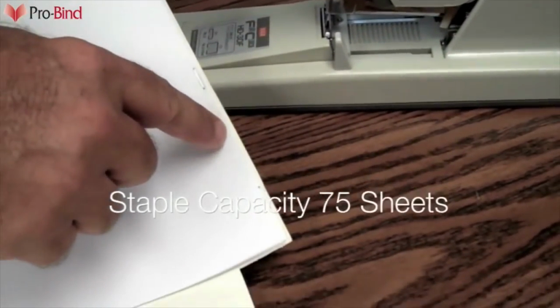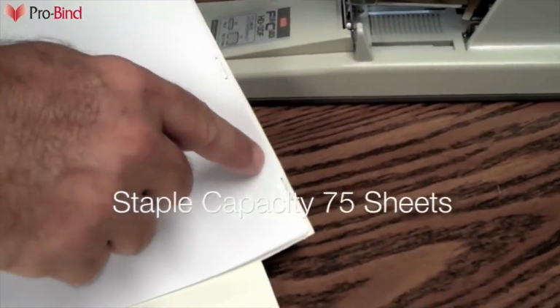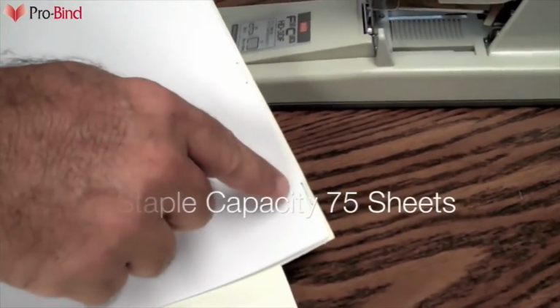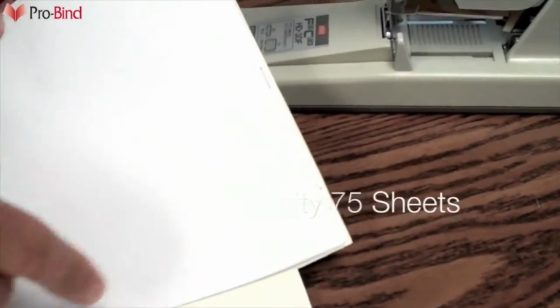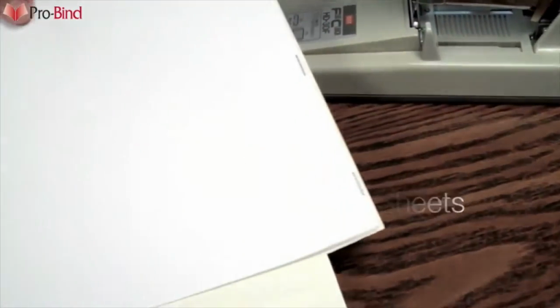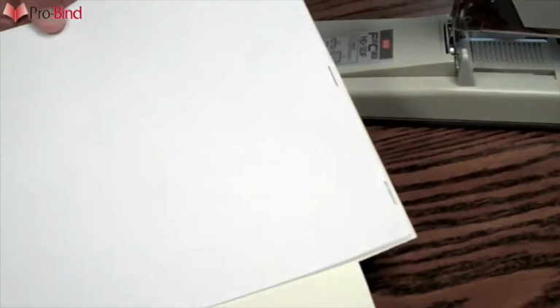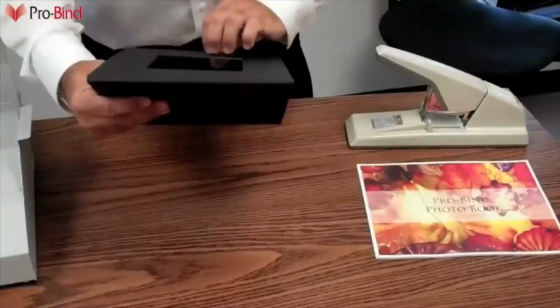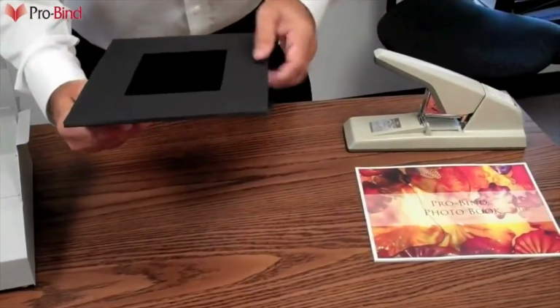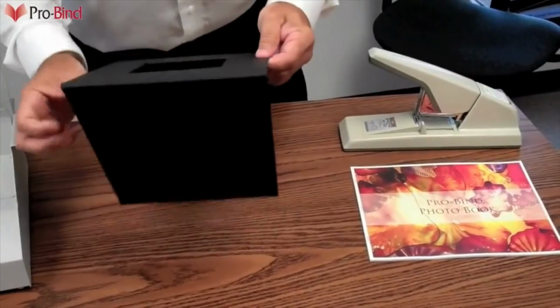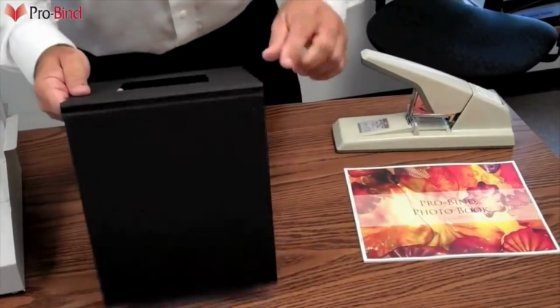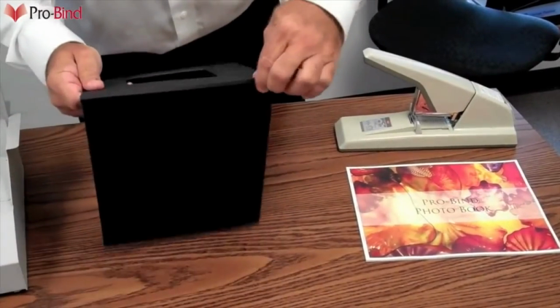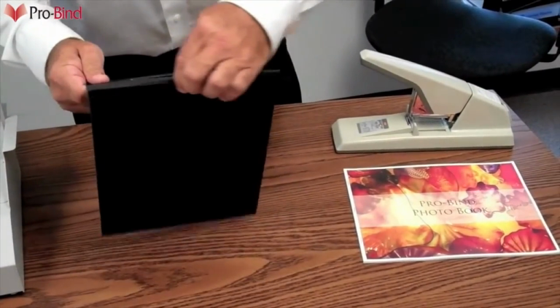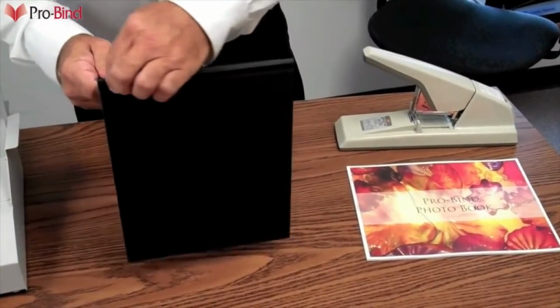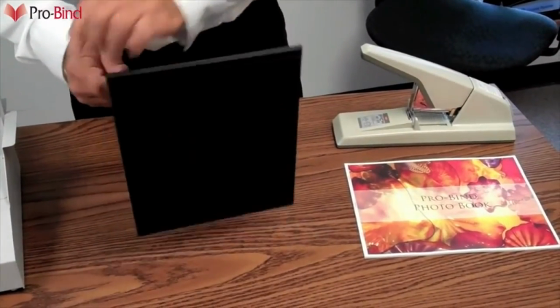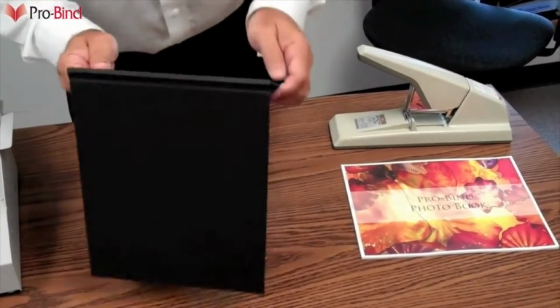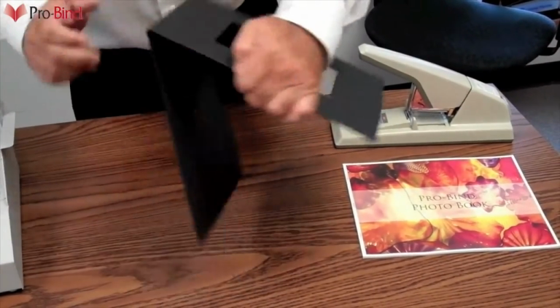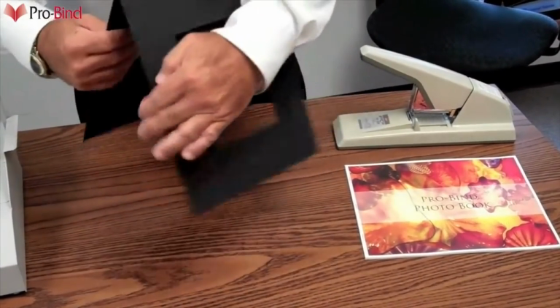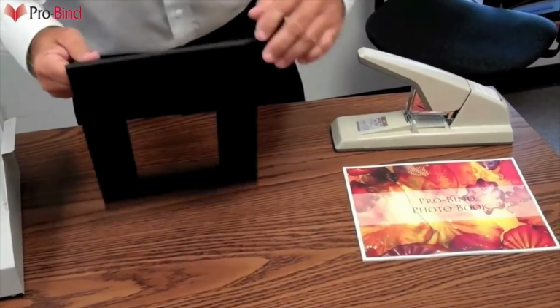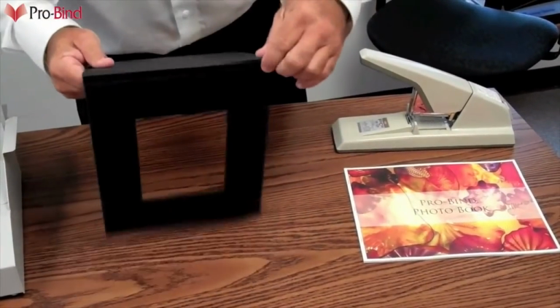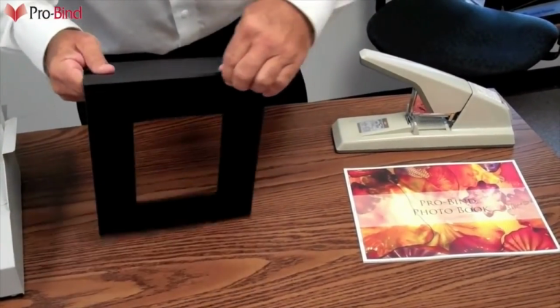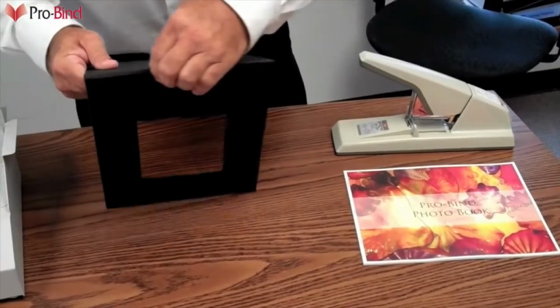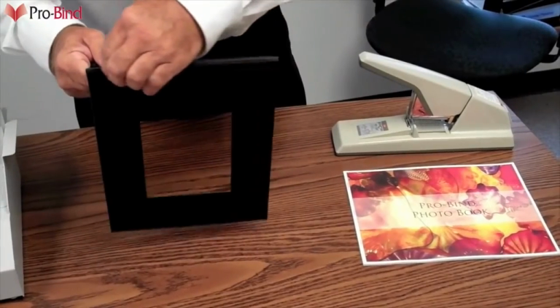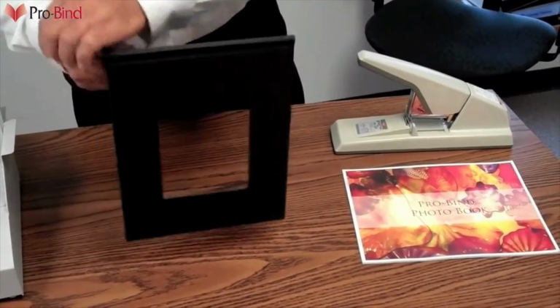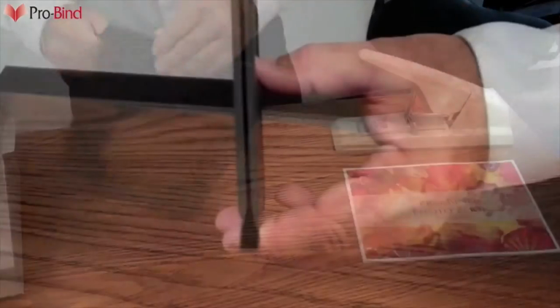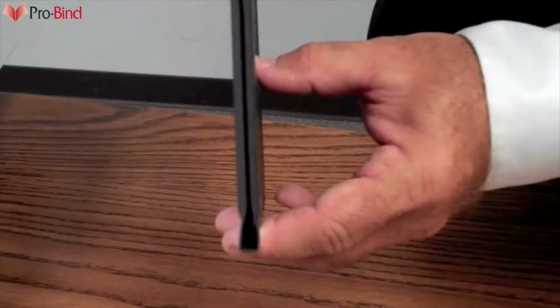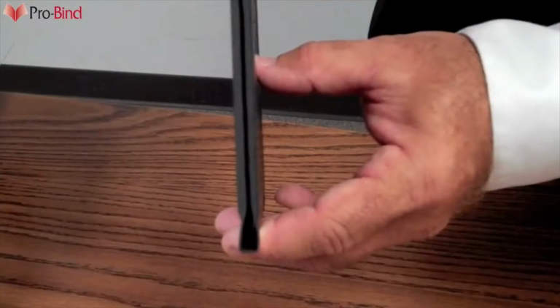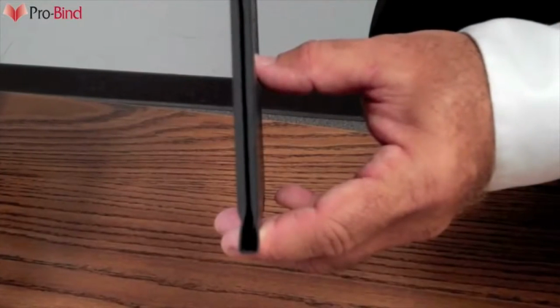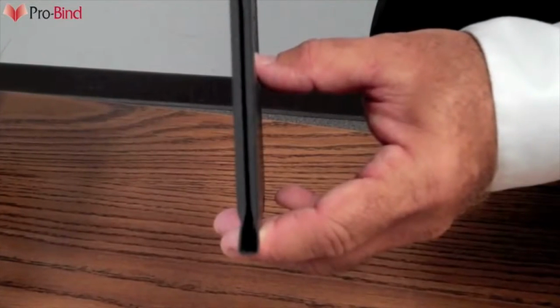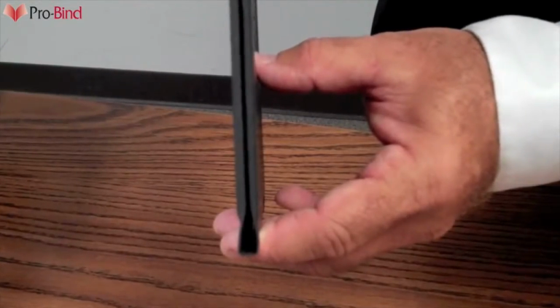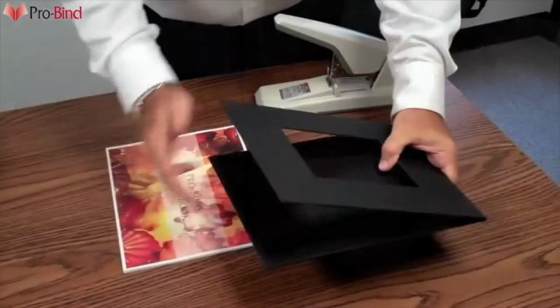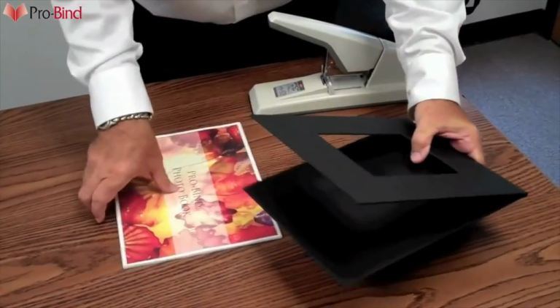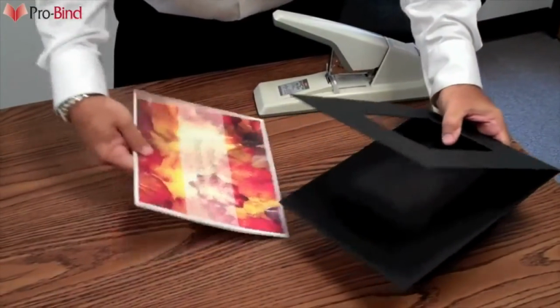This stapler can staple up to 75 sheets of 20-pound paper. ProBind's hardcover binding system is very simple. As you can see here, it's a matter of creasing the book on both sides, creating a nice square spine in which you can place the book.